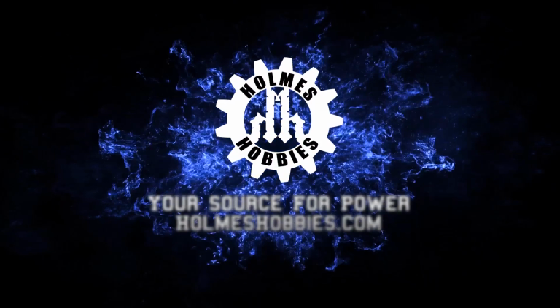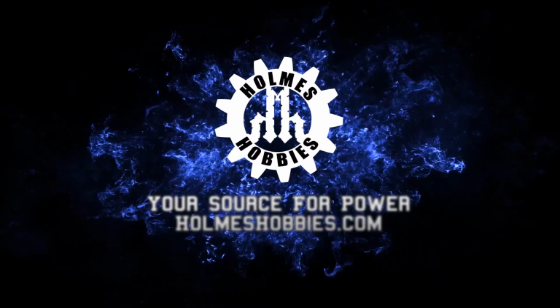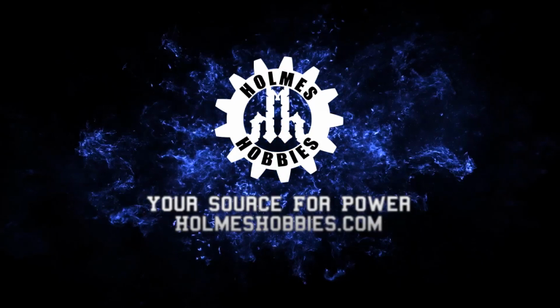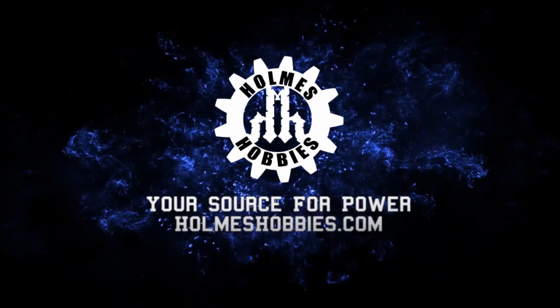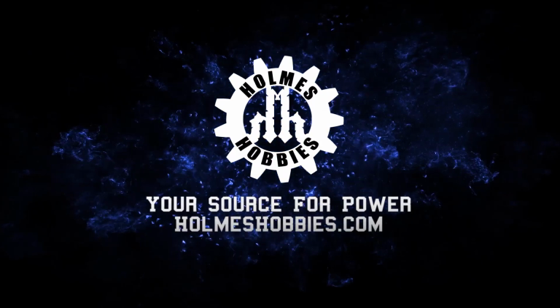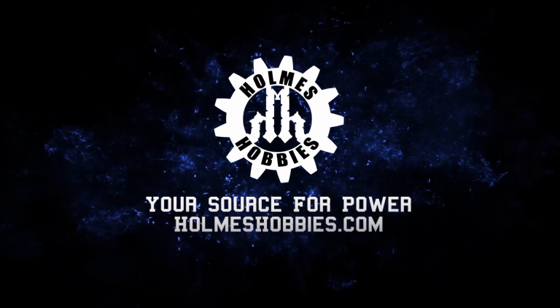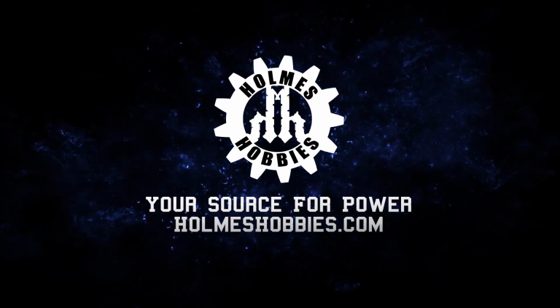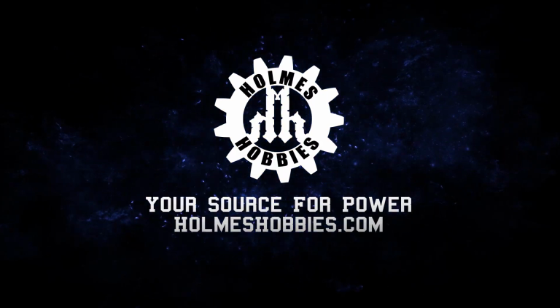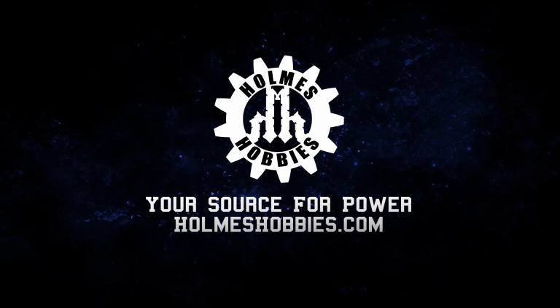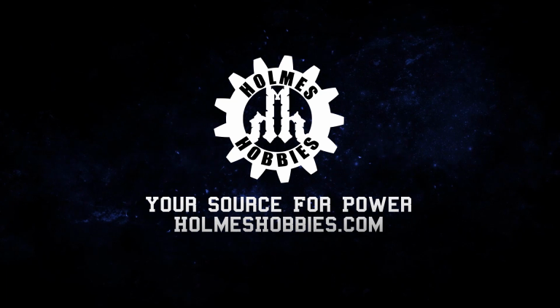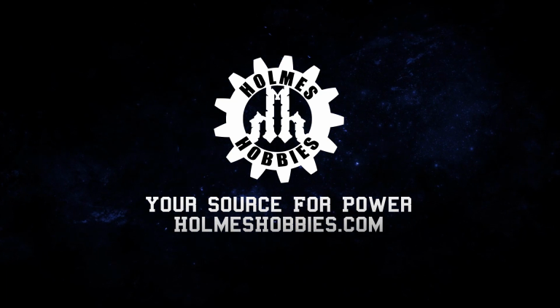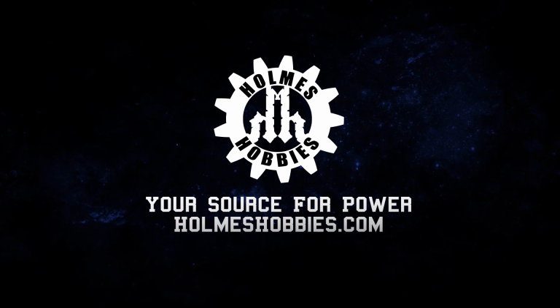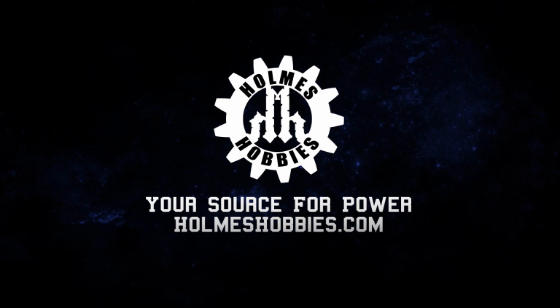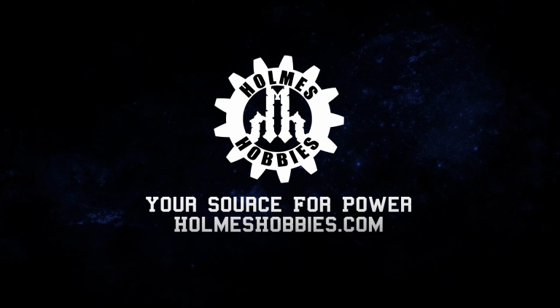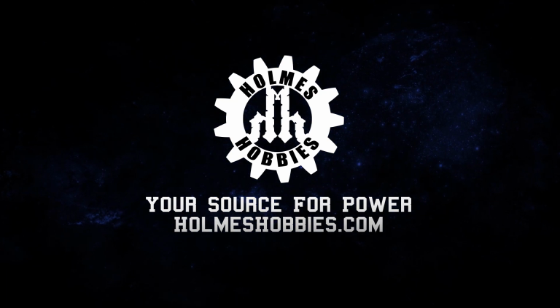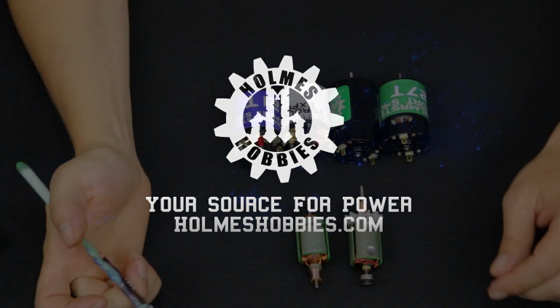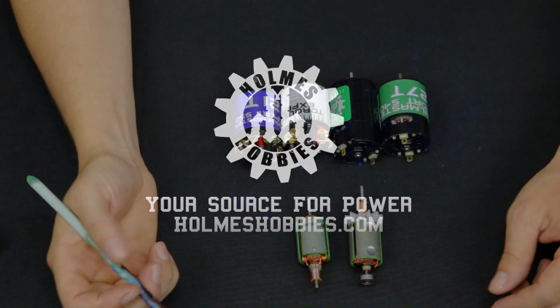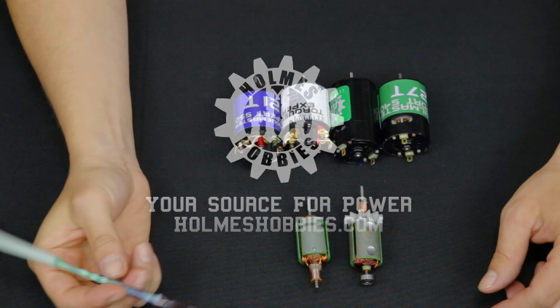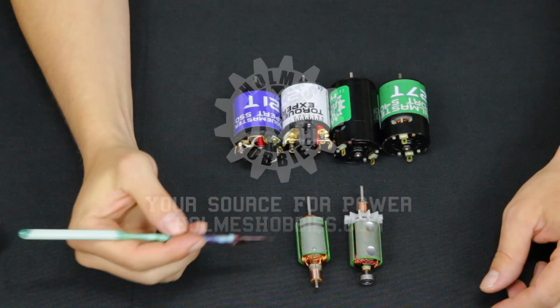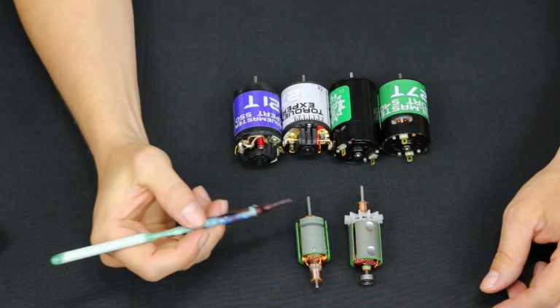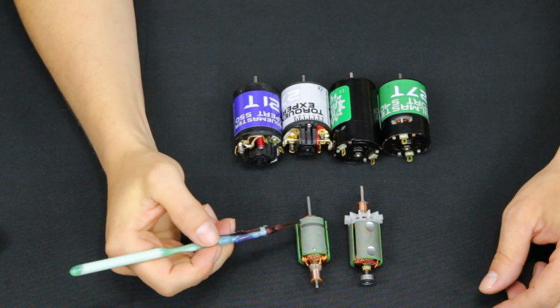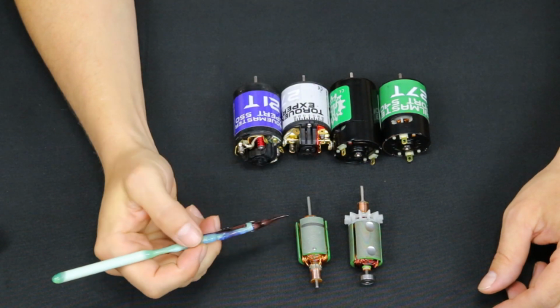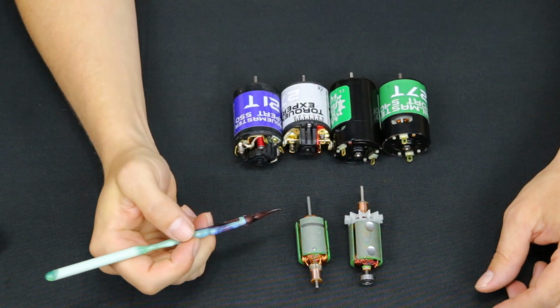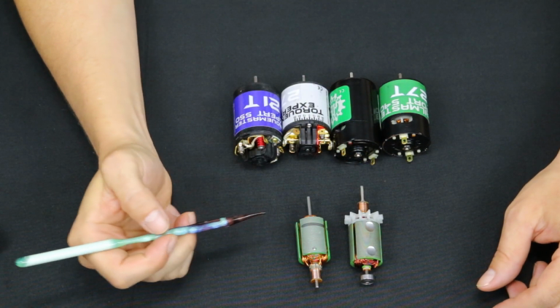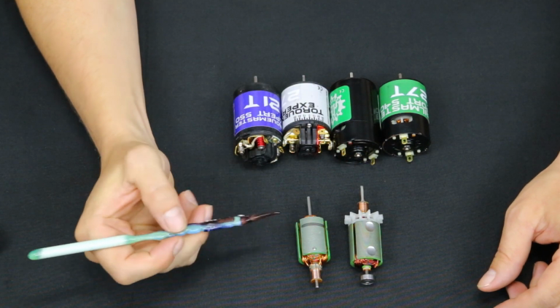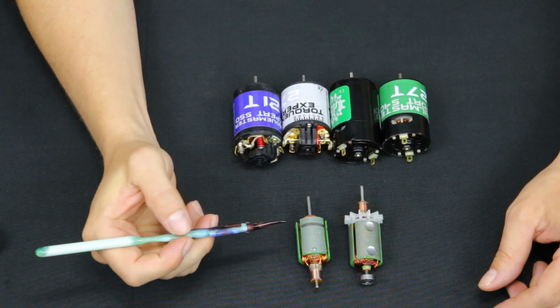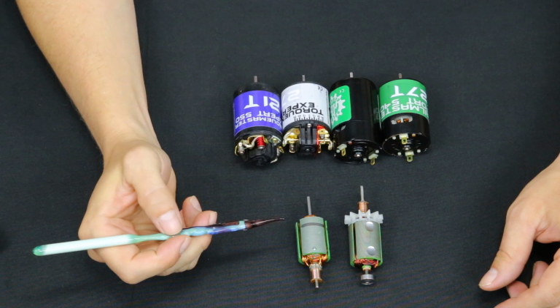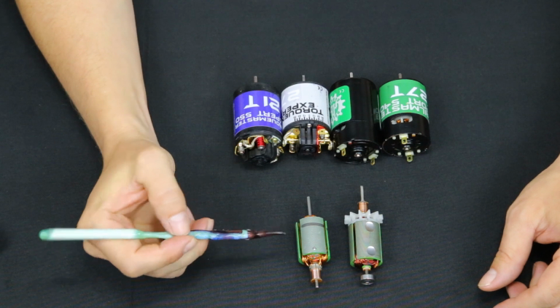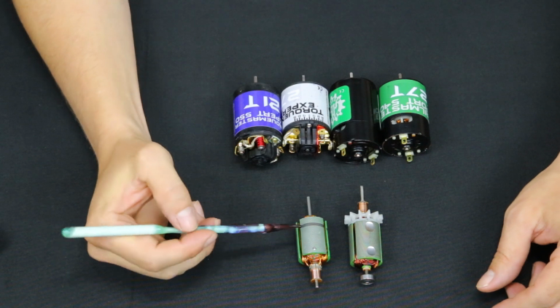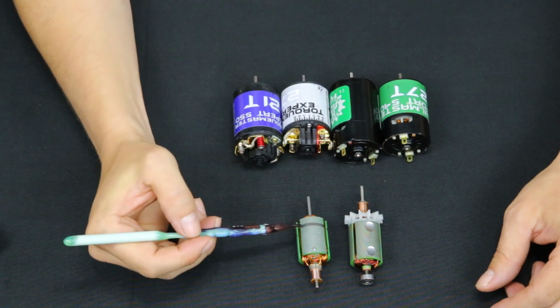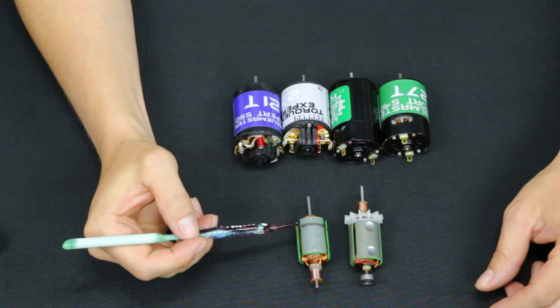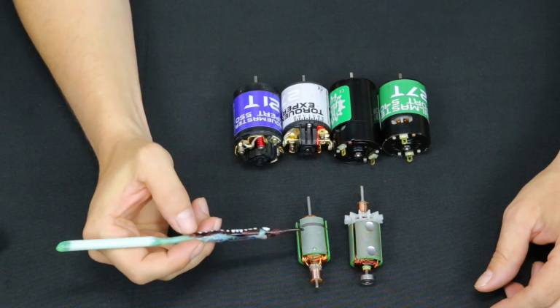Baaah. When you say lambs, some people think of baaah. But I'm talking about laminations on a motor.